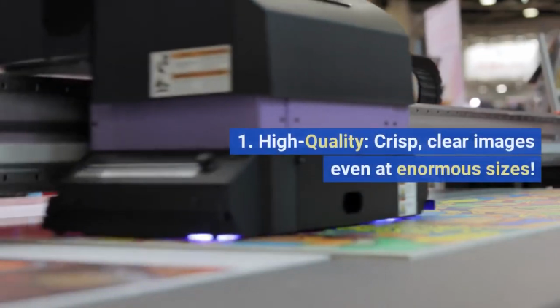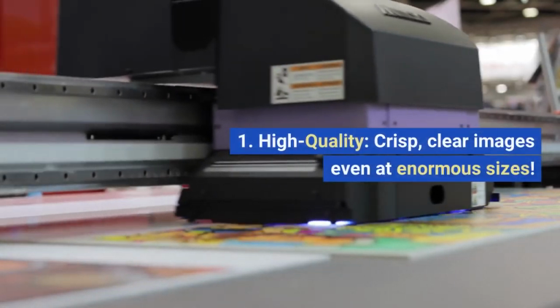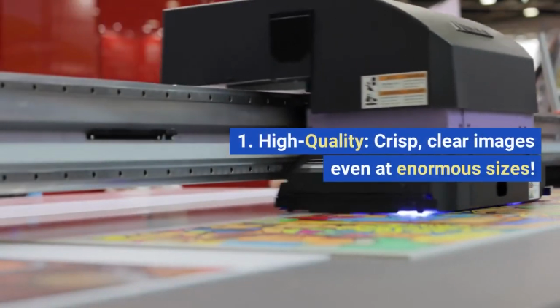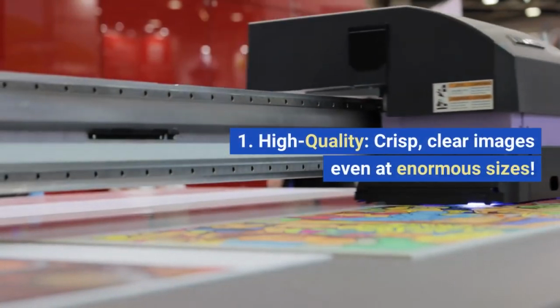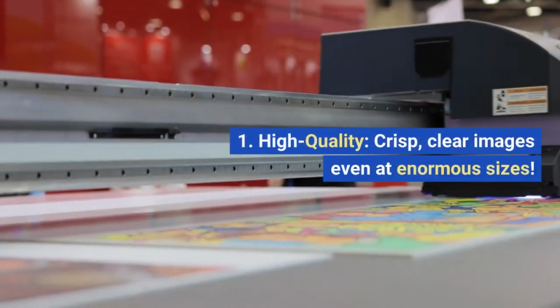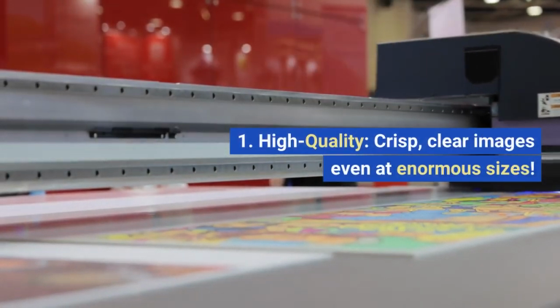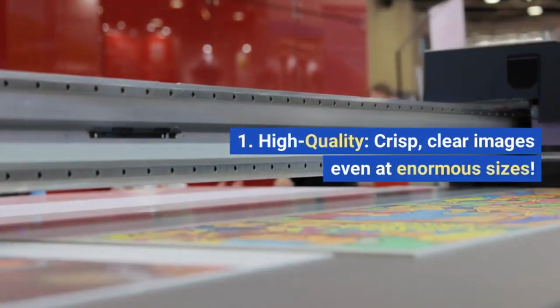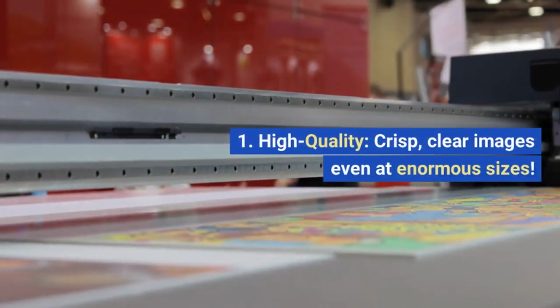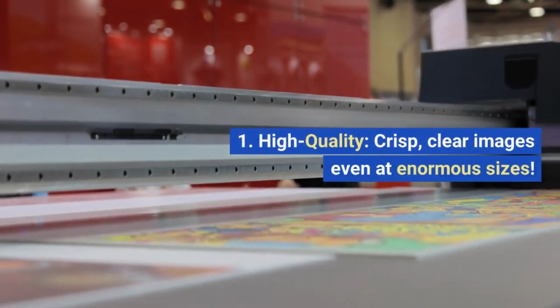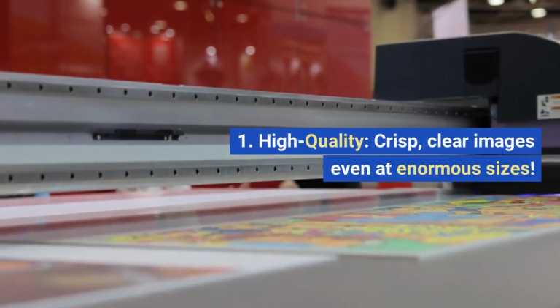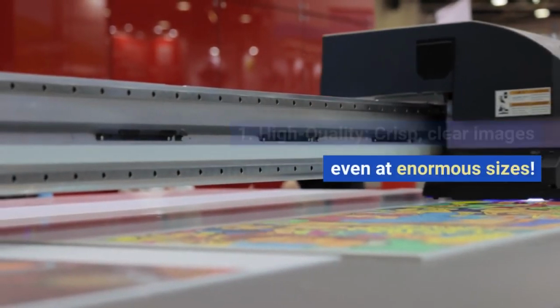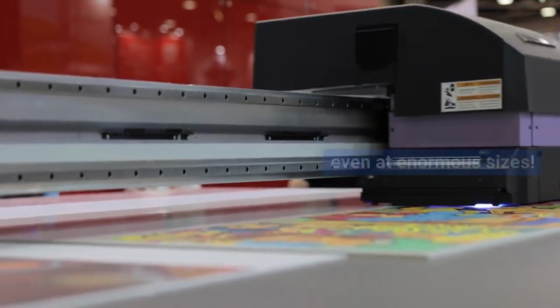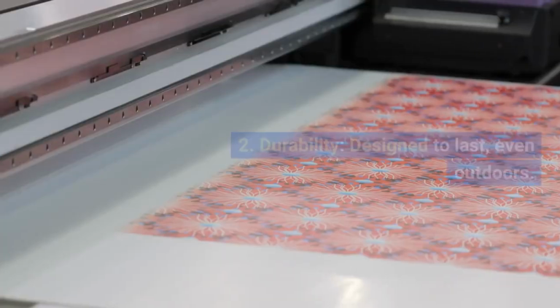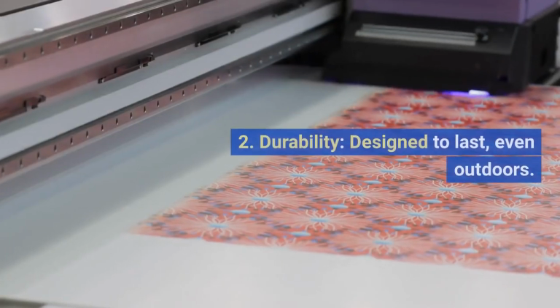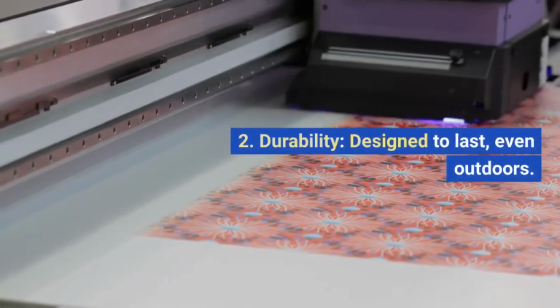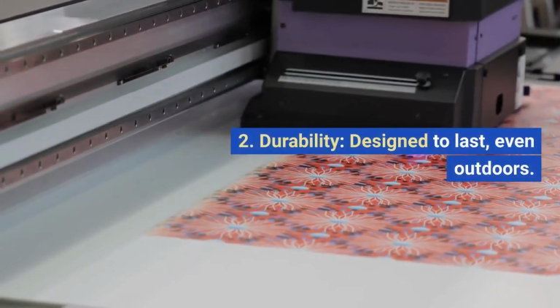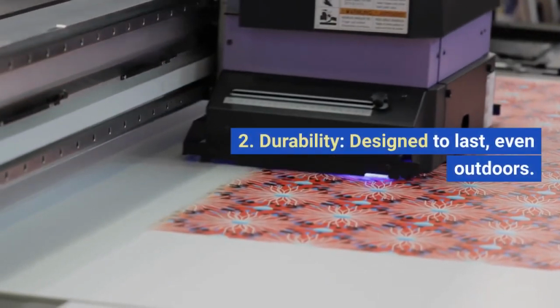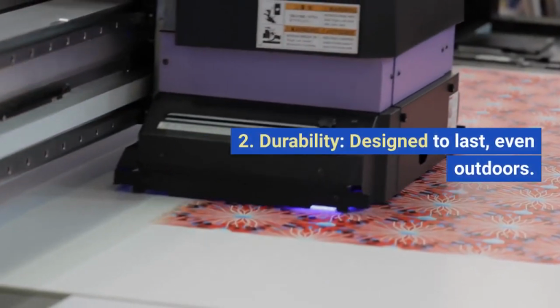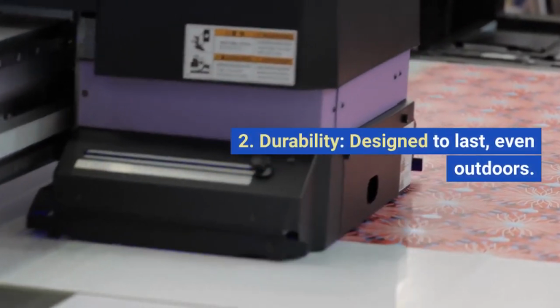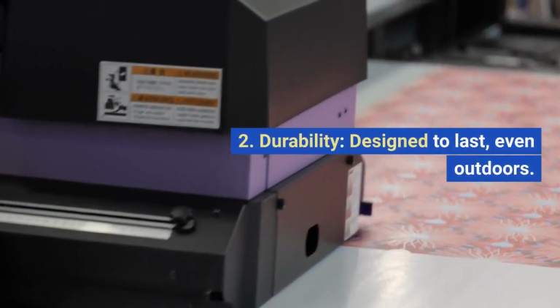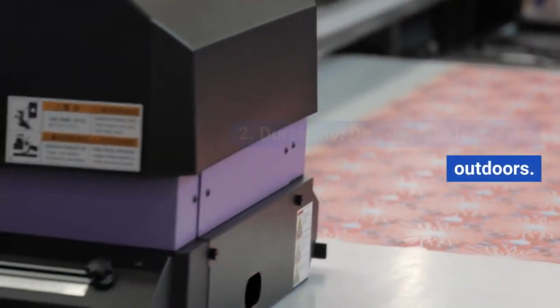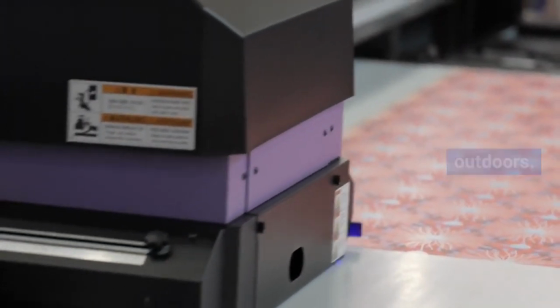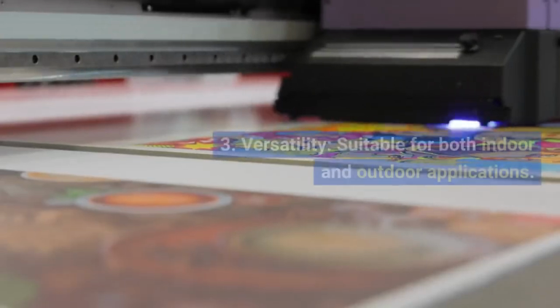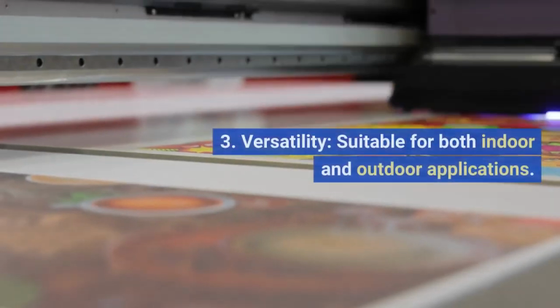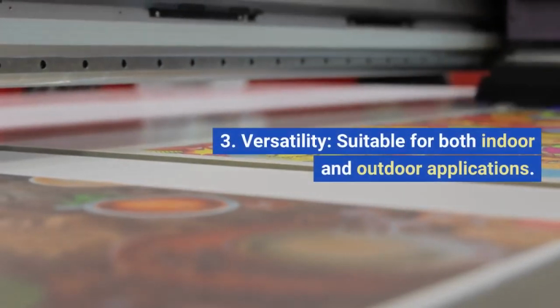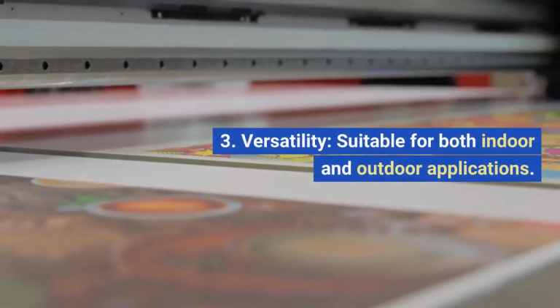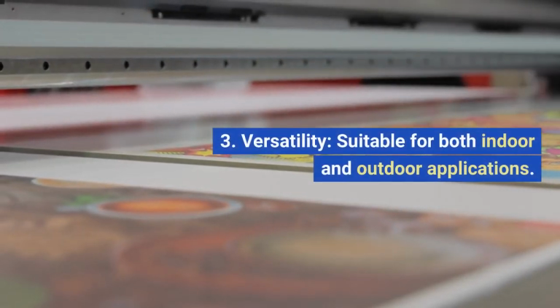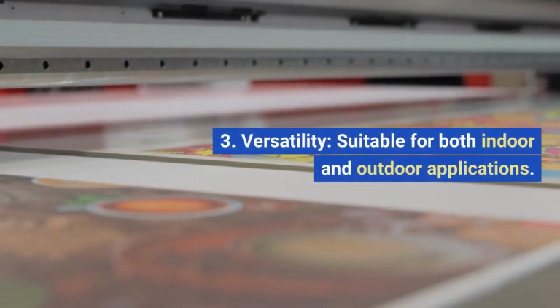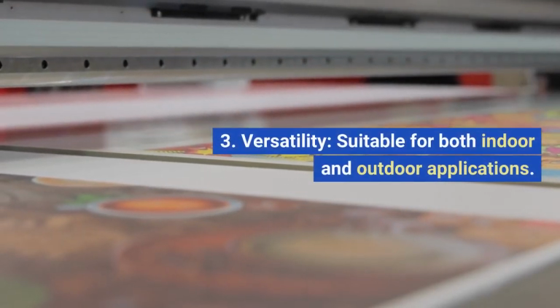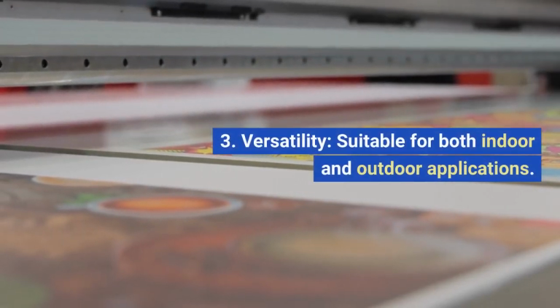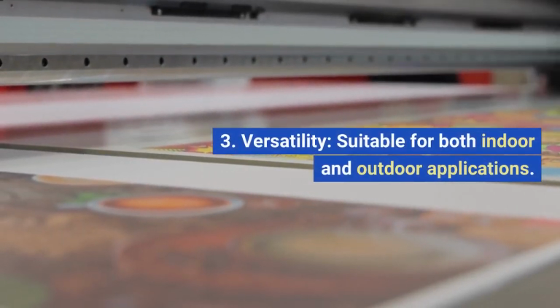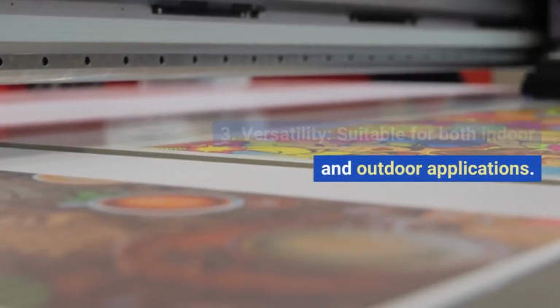Why opt for large format printing? 1. High quality — crisp, clear images even at enormous sizes. 2. Durability — designed to last, even outdoors. 3. Versatility — suitable for both indoor and outdoor applications.